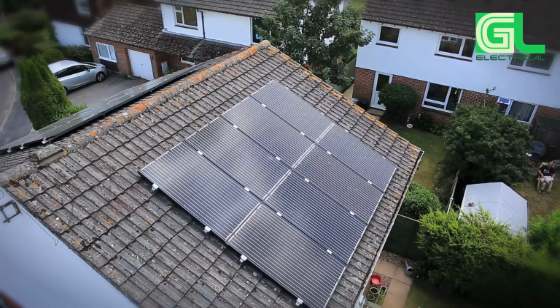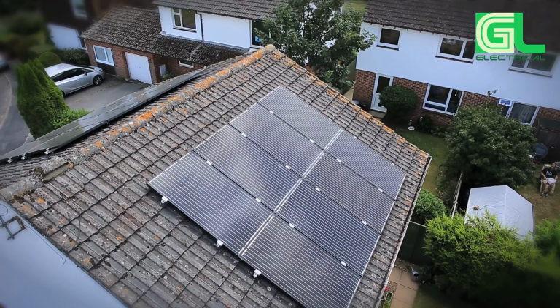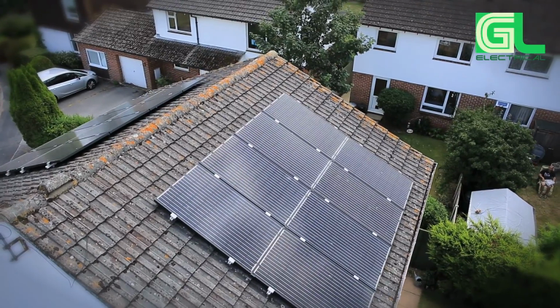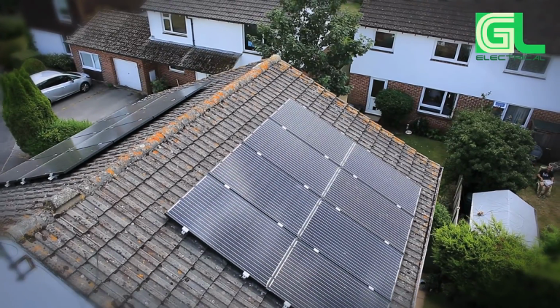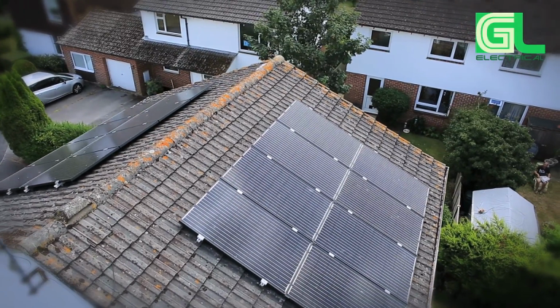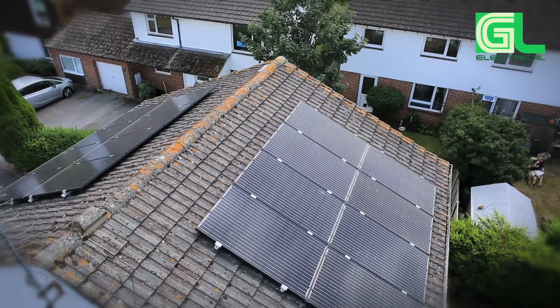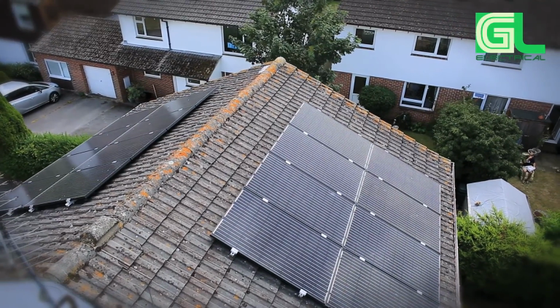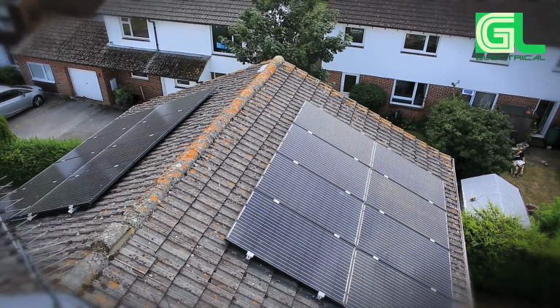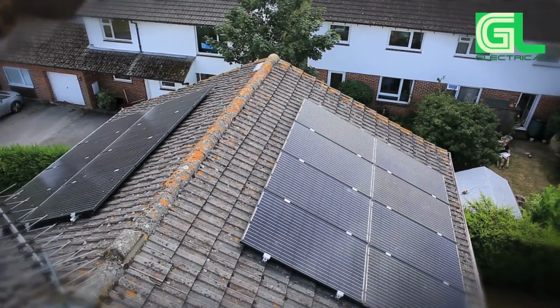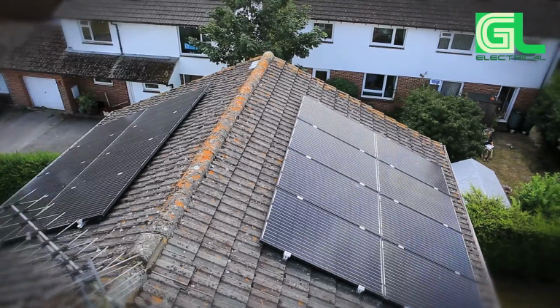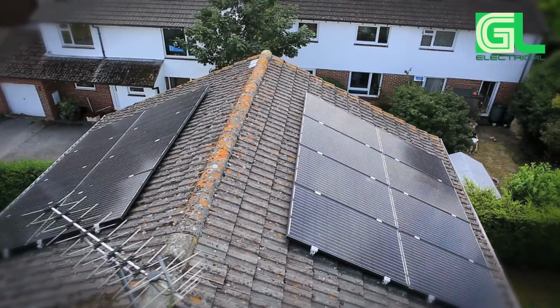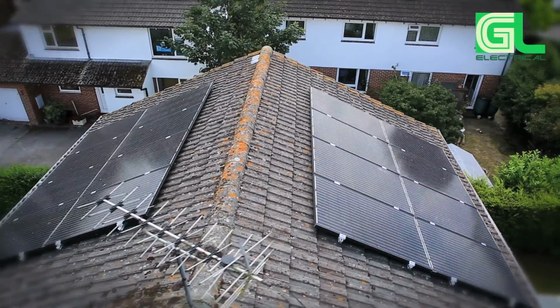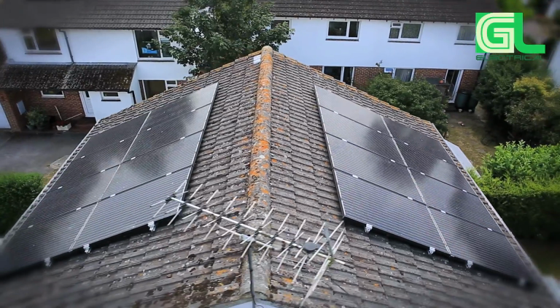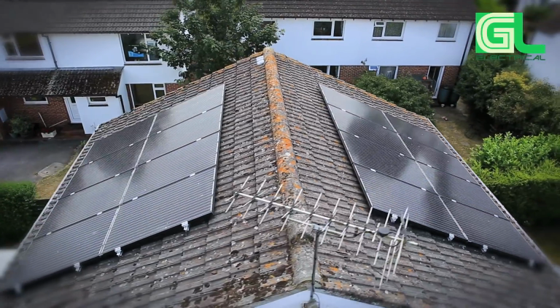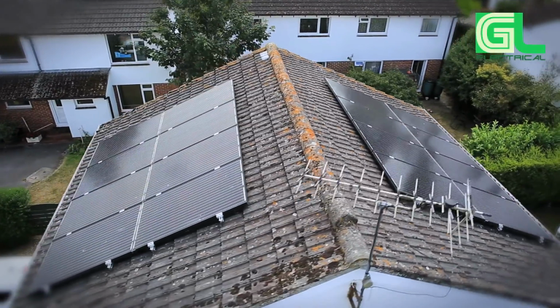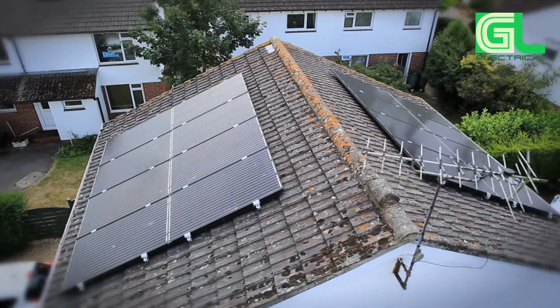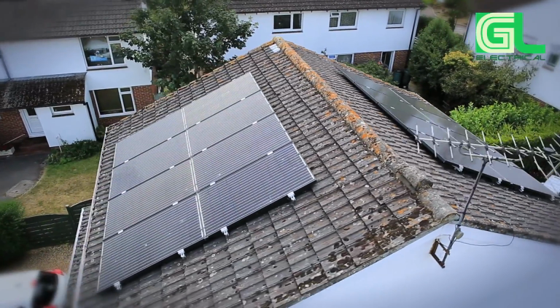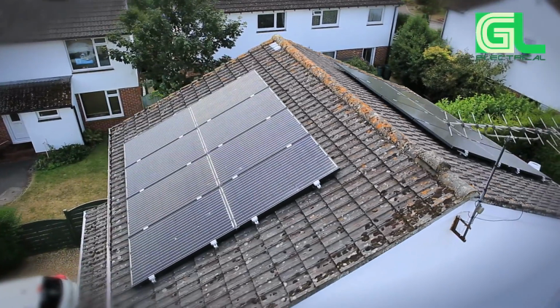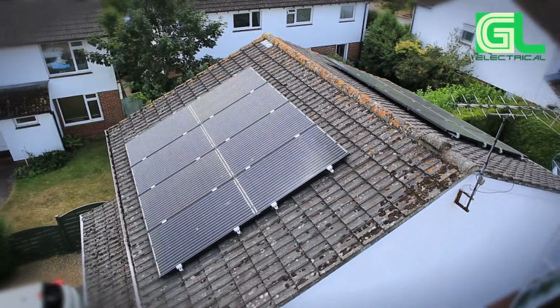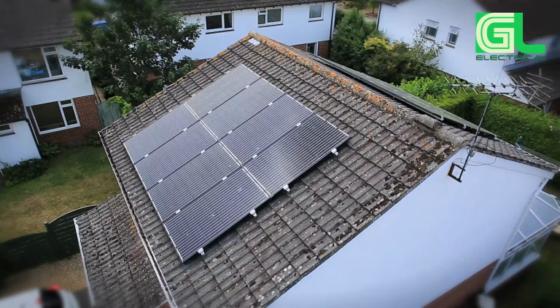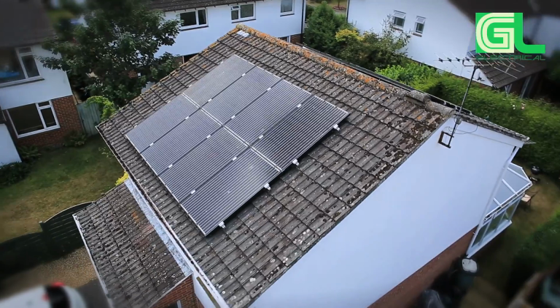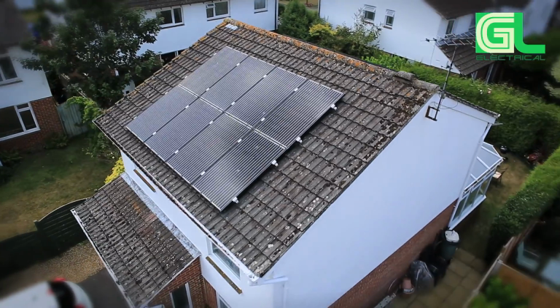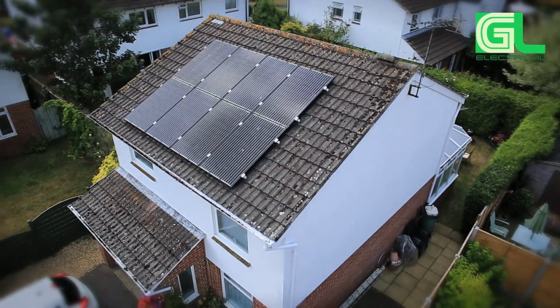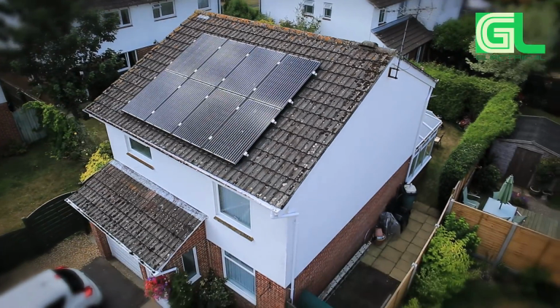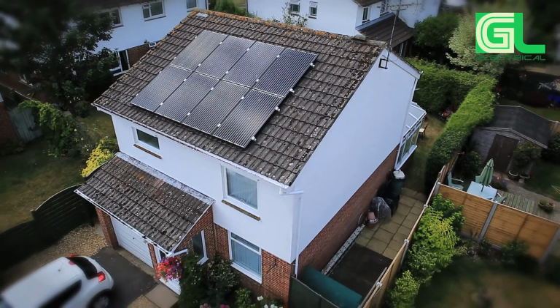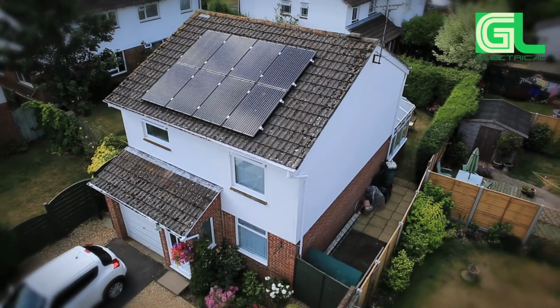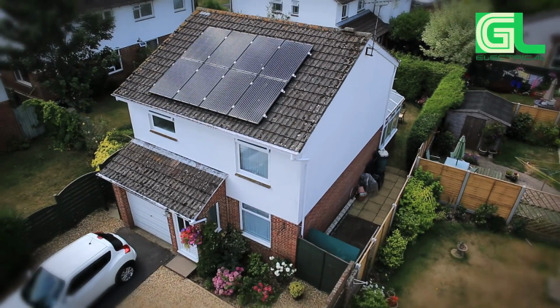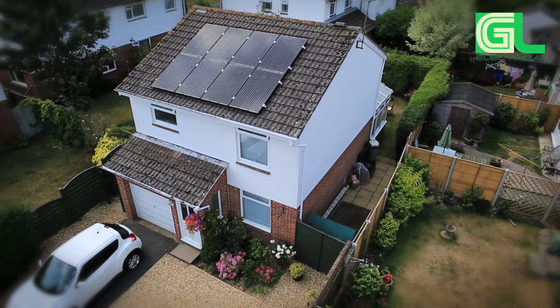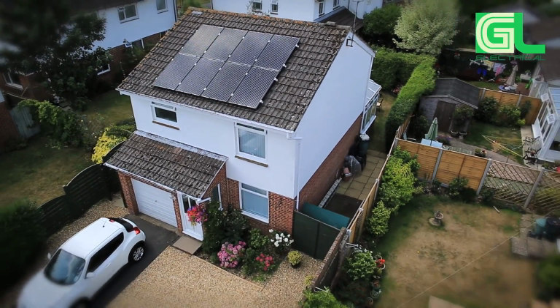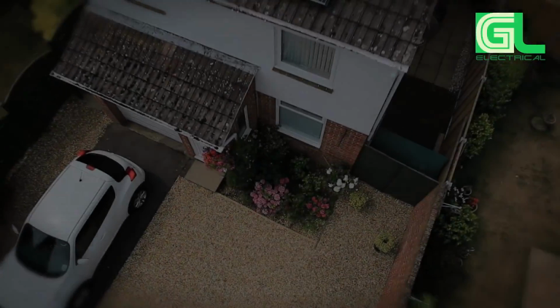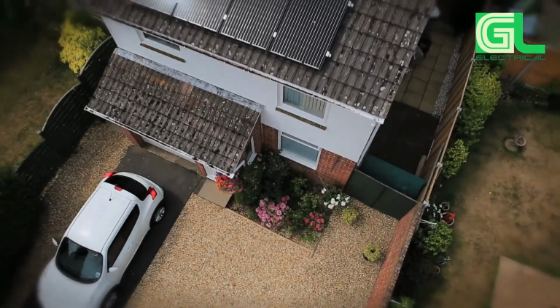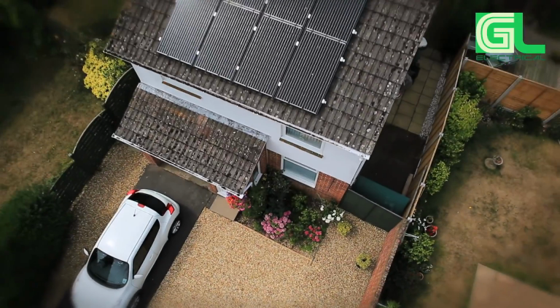The feed-in tariff is guaranteed to be paid for 20 years. In the UK, household properties are responsible for 27% of all carbon emissions. The Government's plan is to reduce this by around 80% by the year 2050.